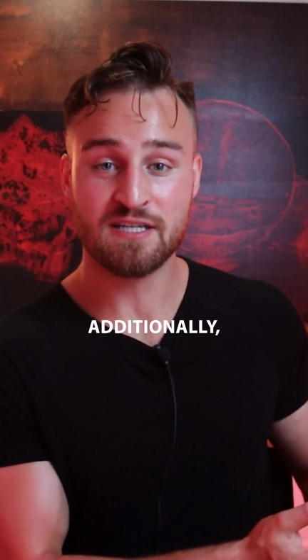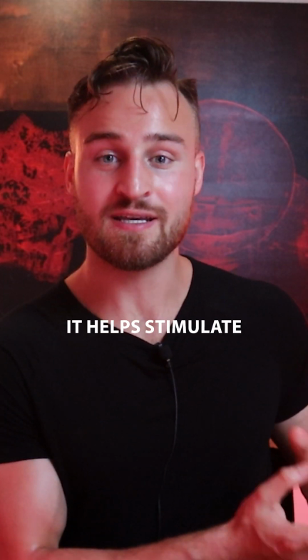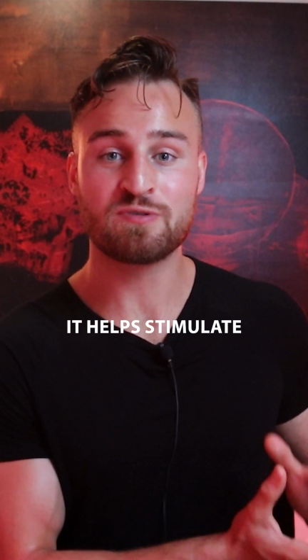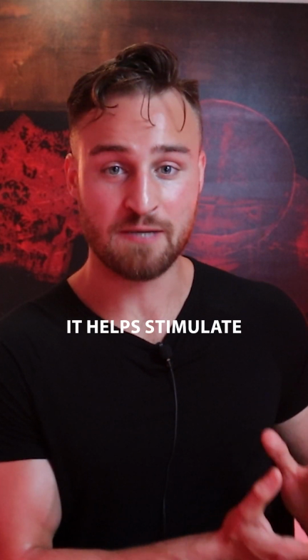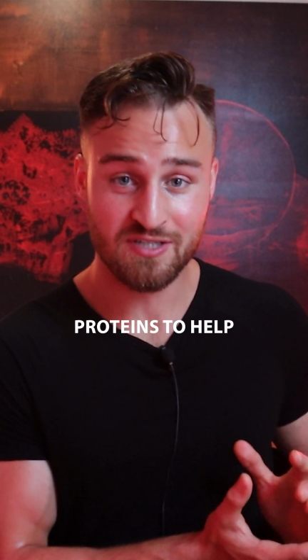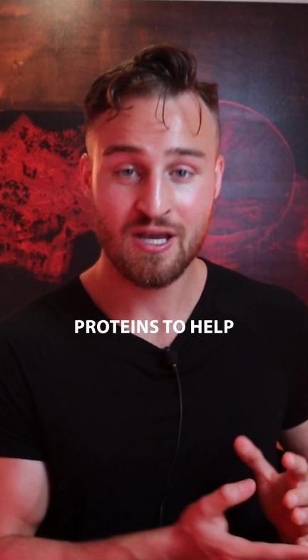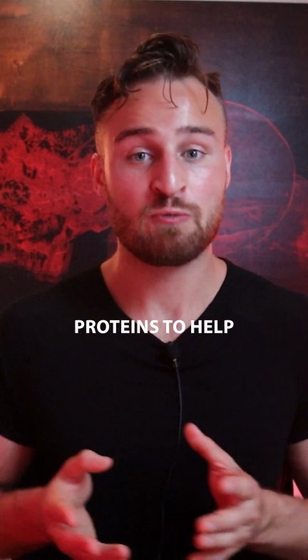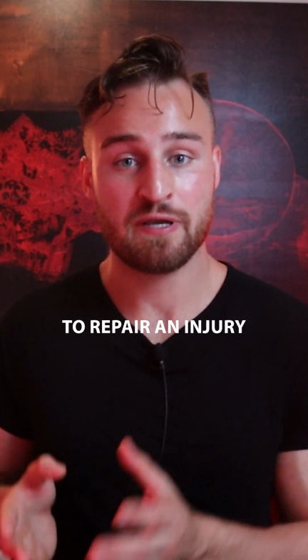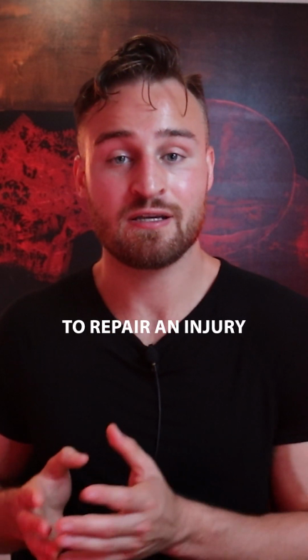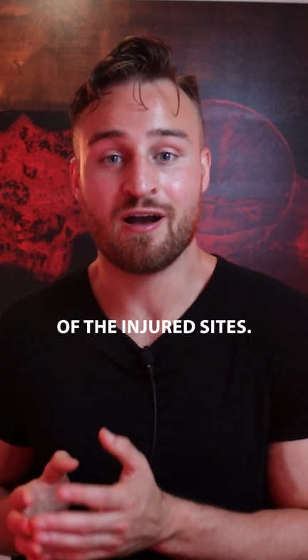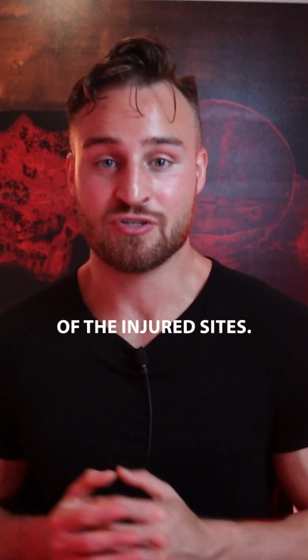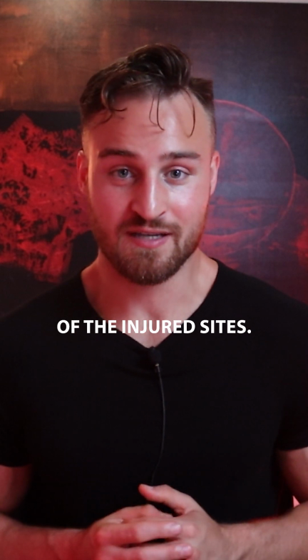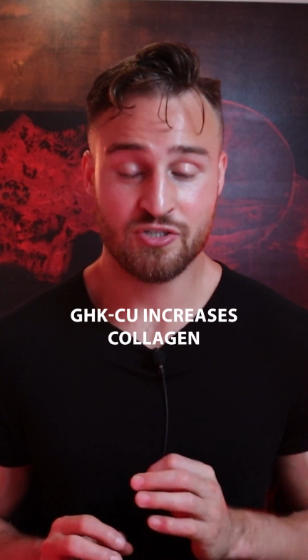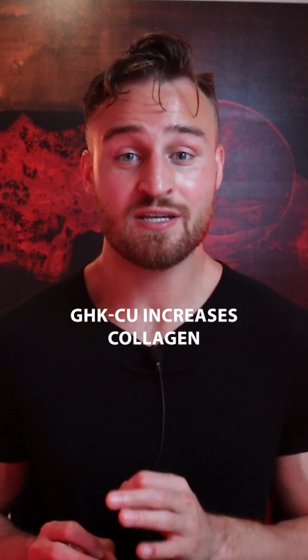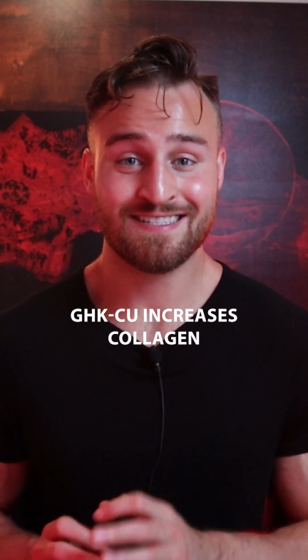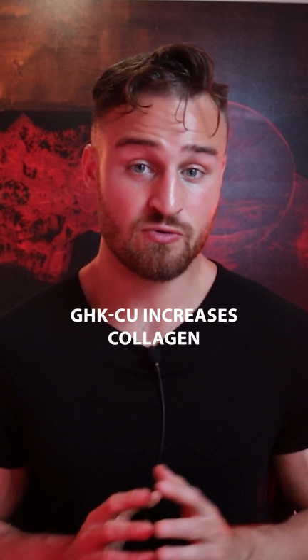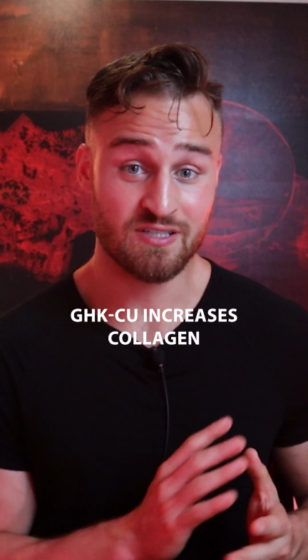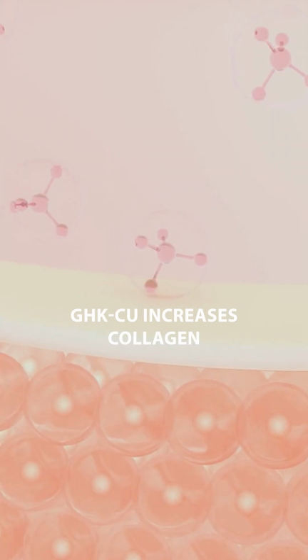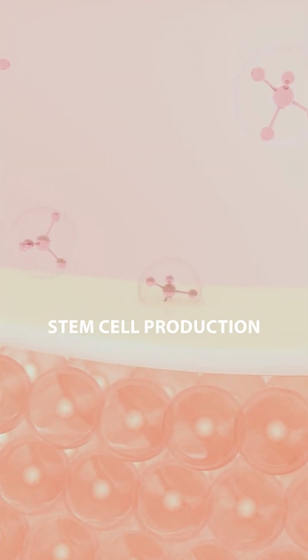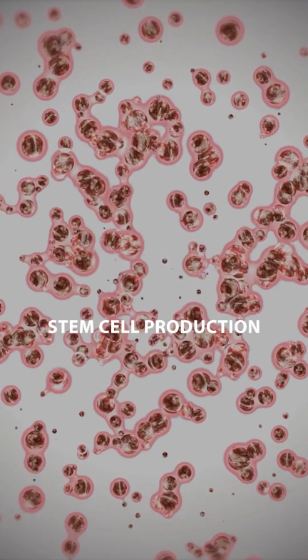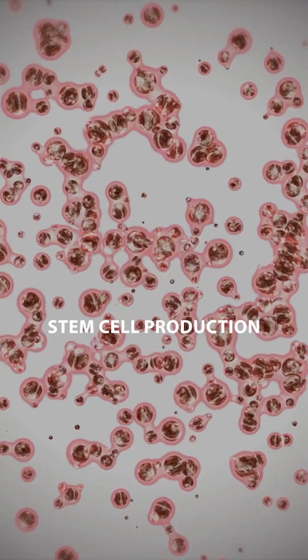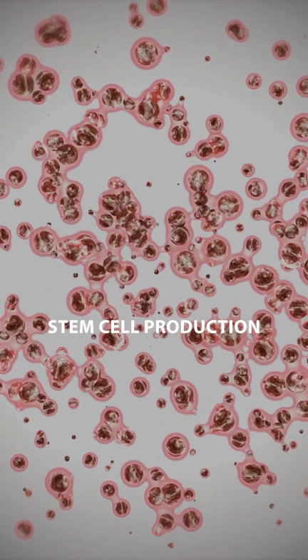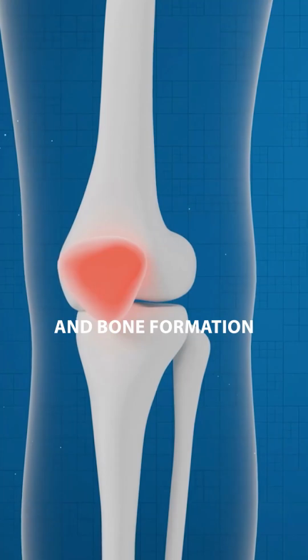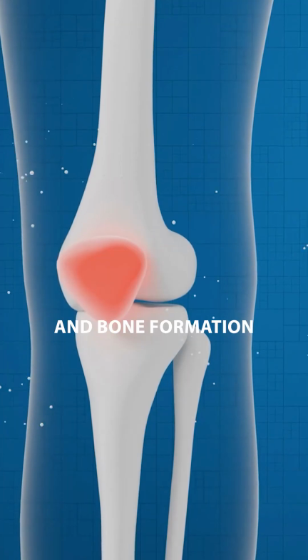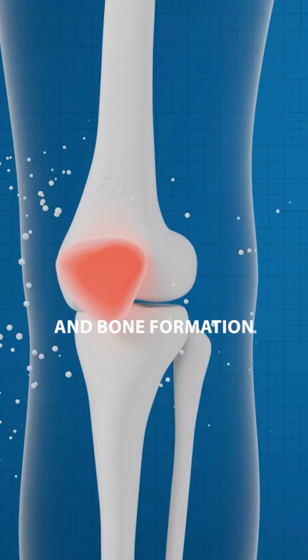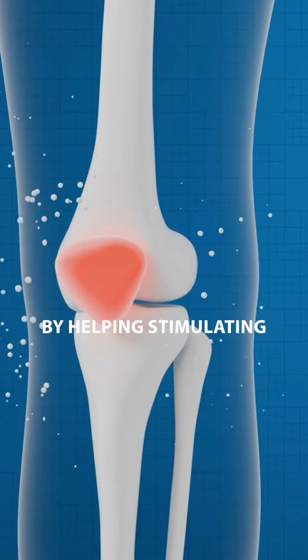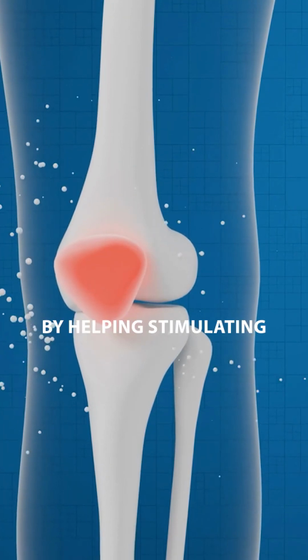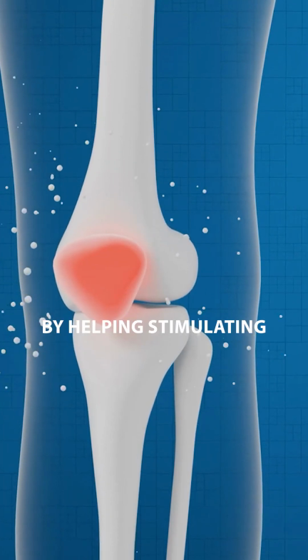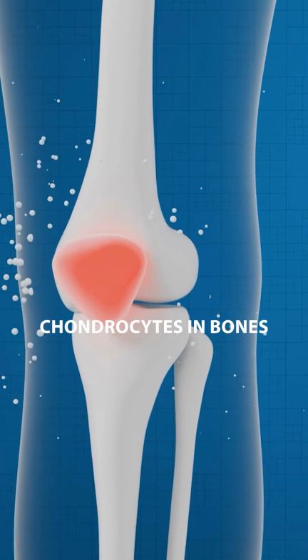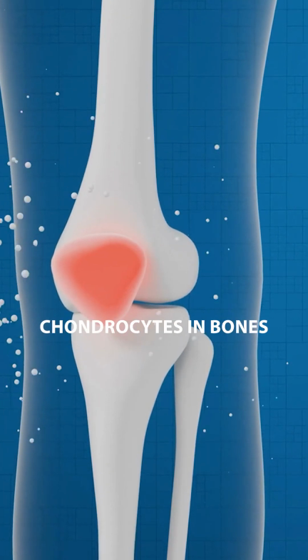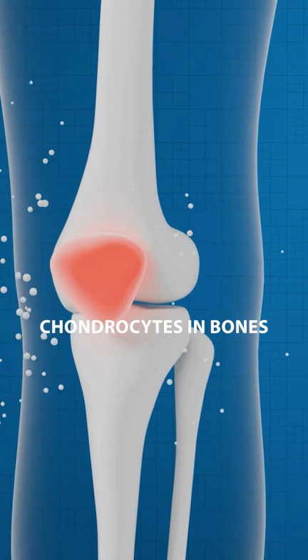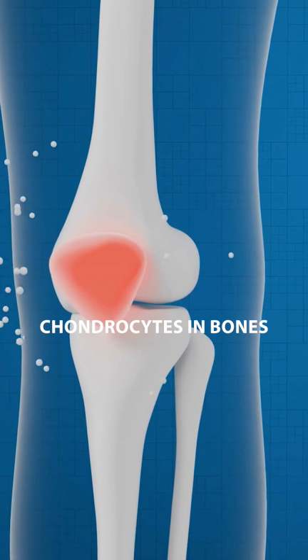Additionally, it helps stimulate proteins to repair the injured sites. GHK-Cu increases collagen, stem cell production, and bone formation by helping stimulate chondrocytes in bones.